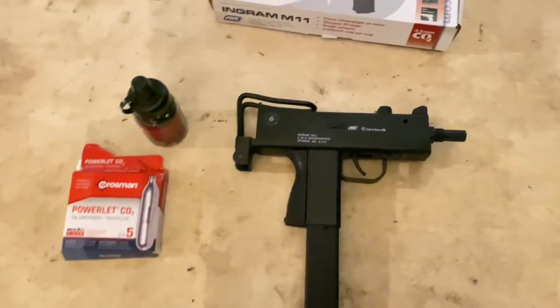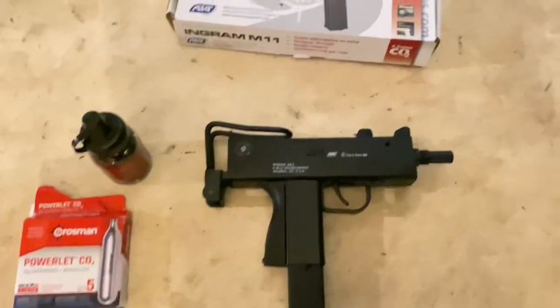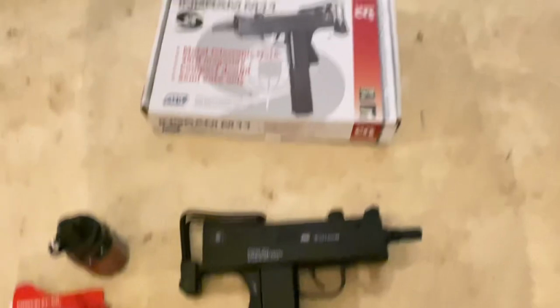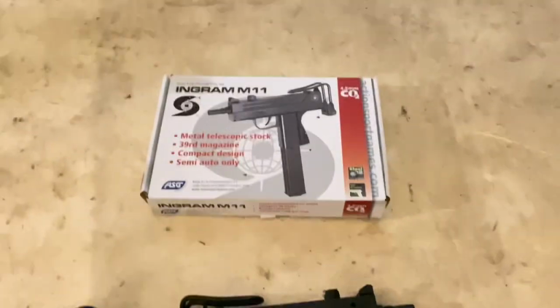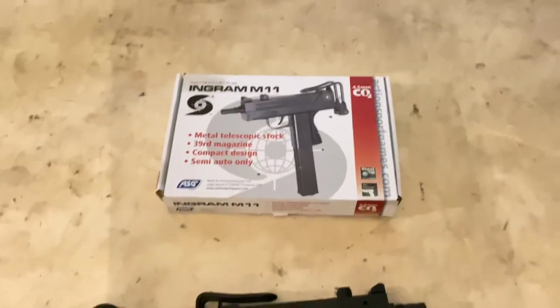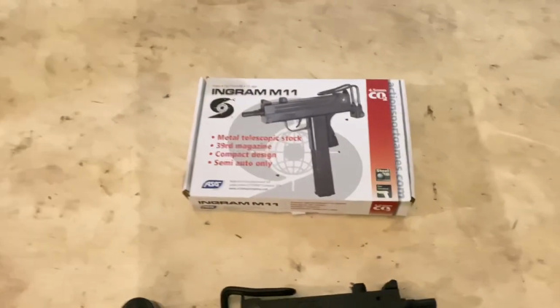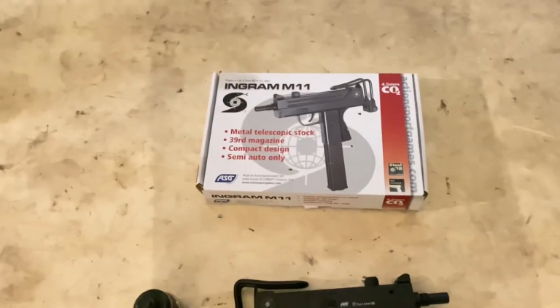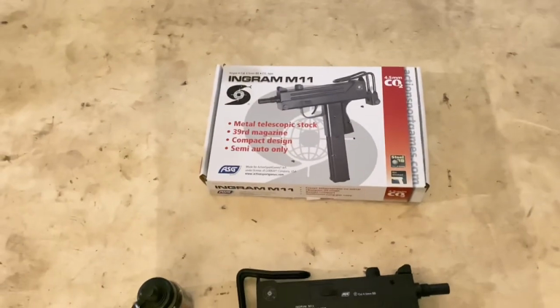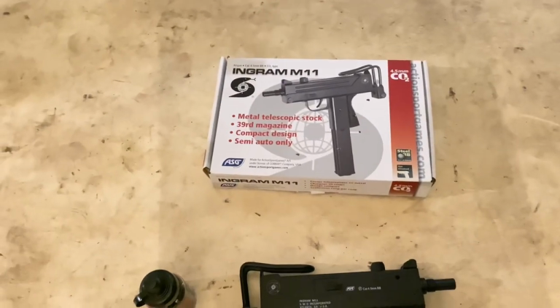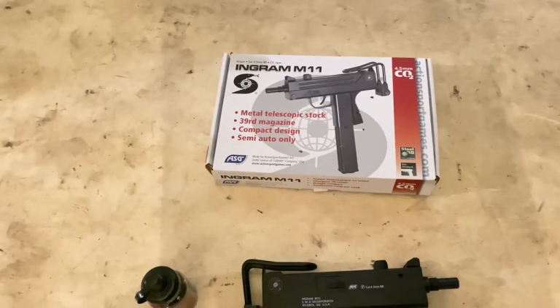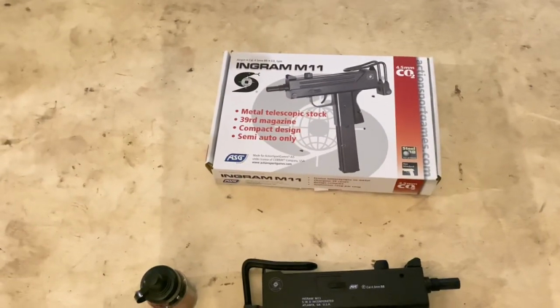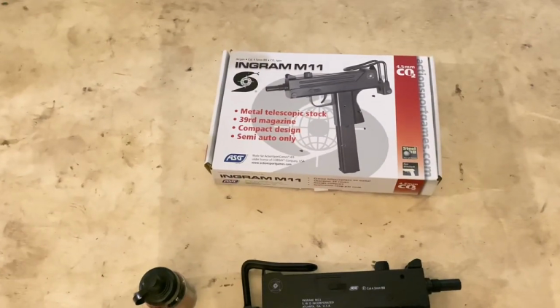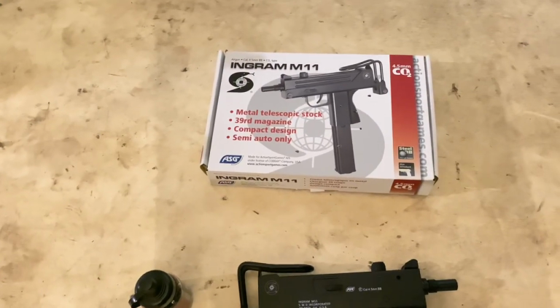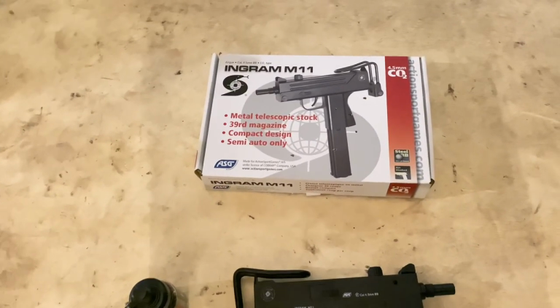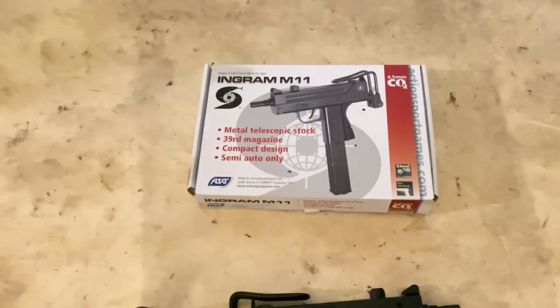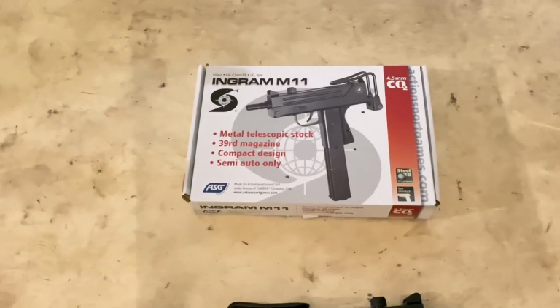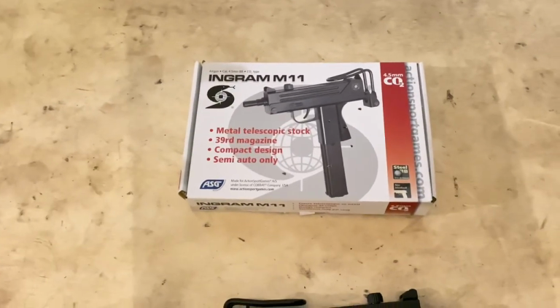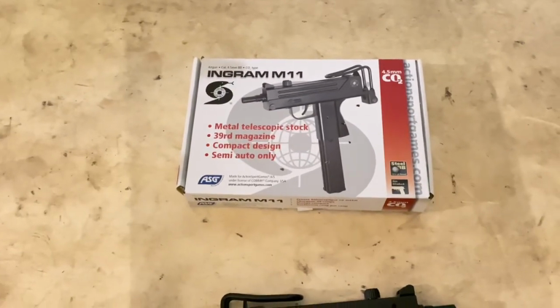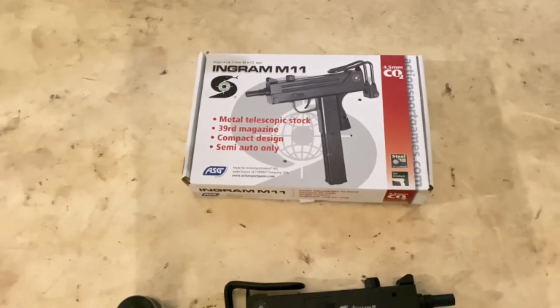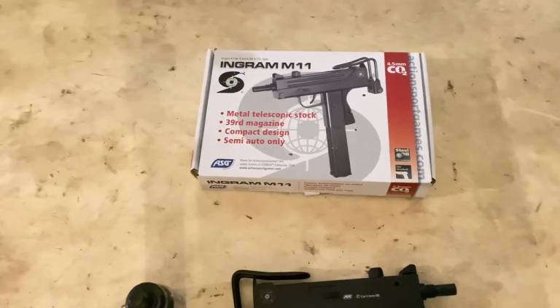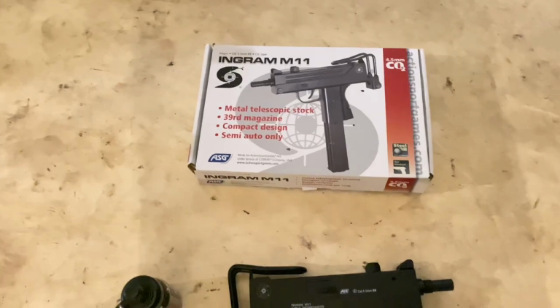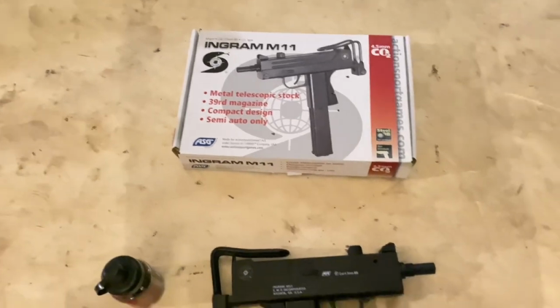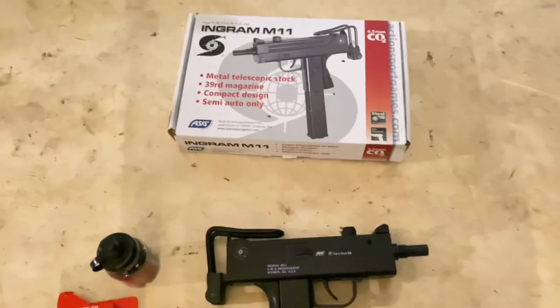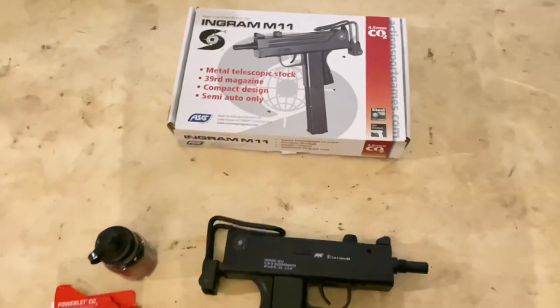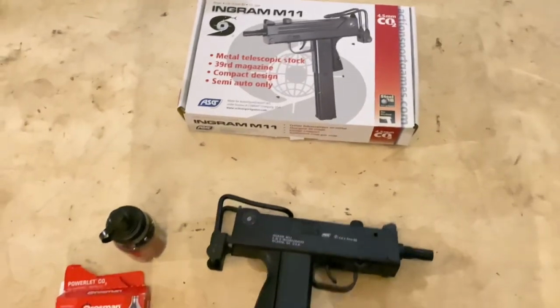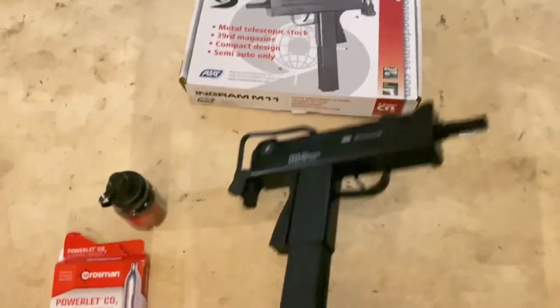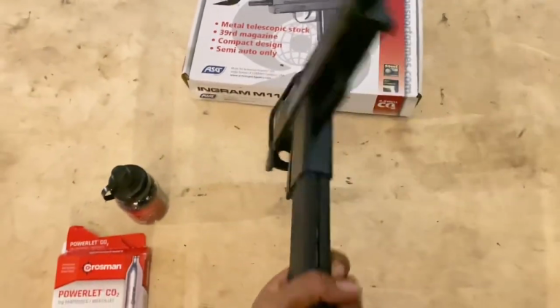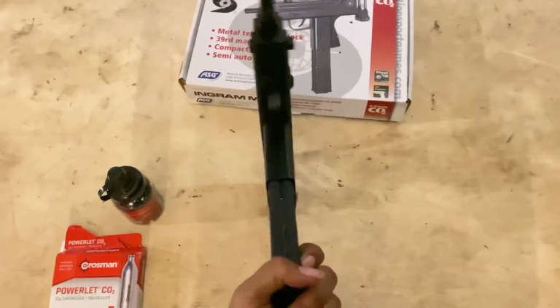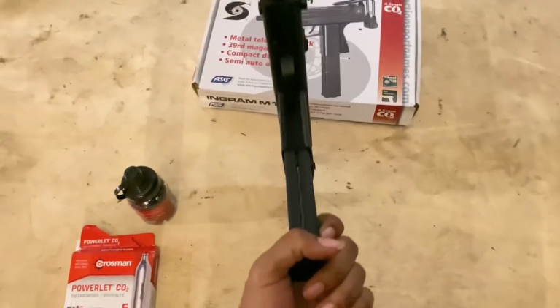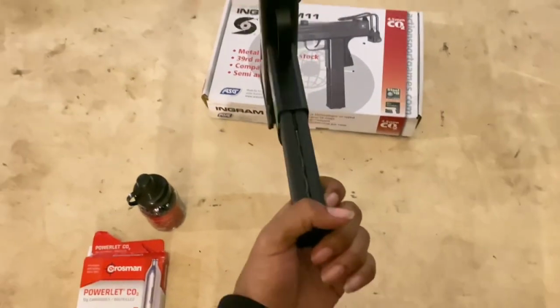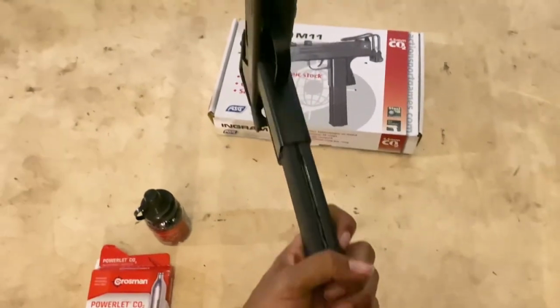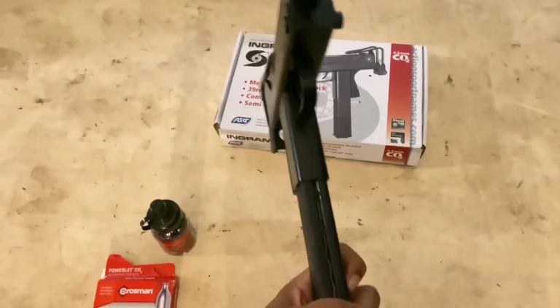It says it right there on the box — 39 rounds completely.